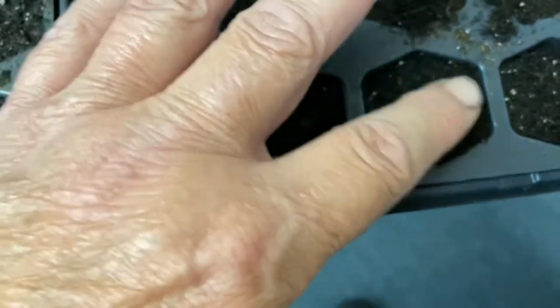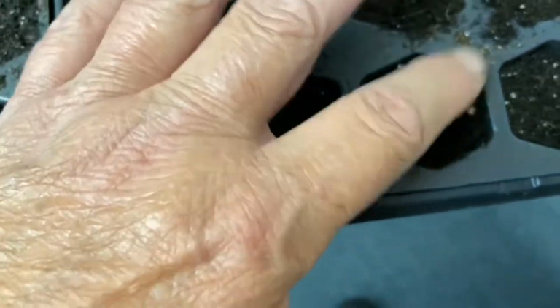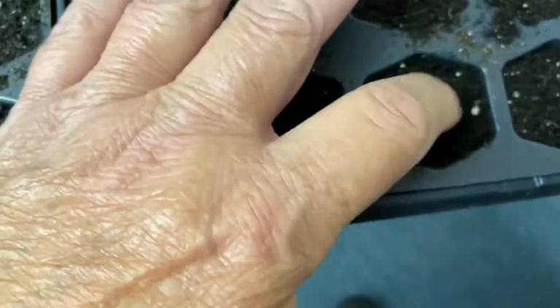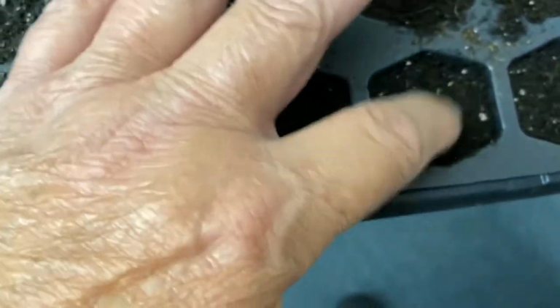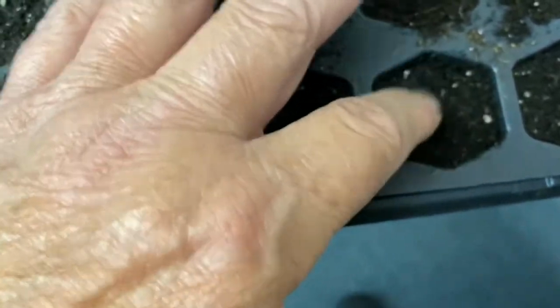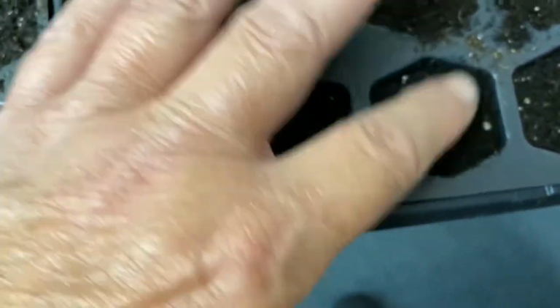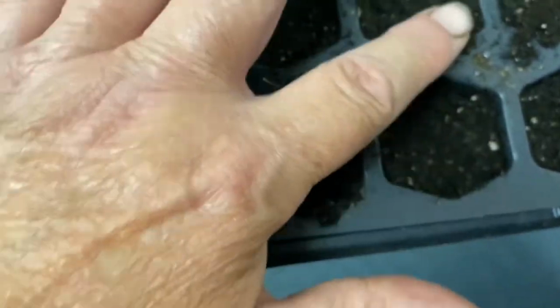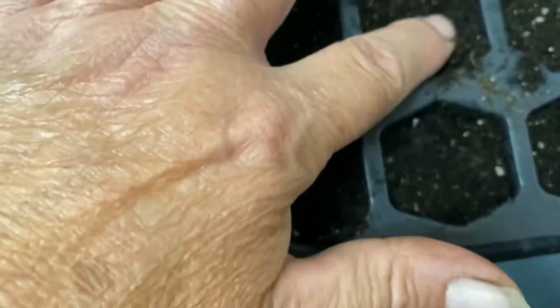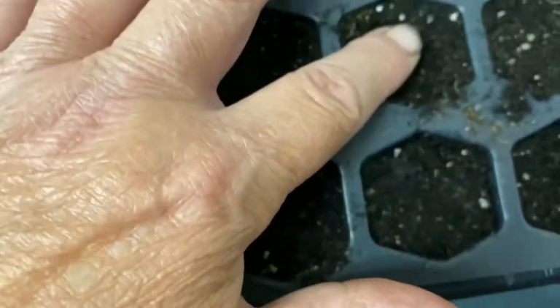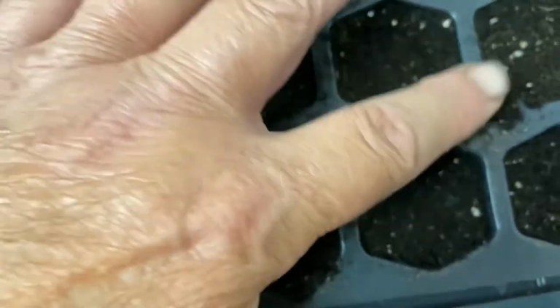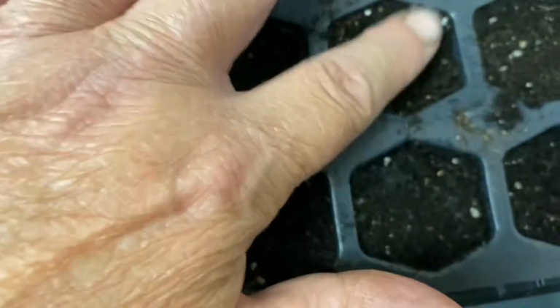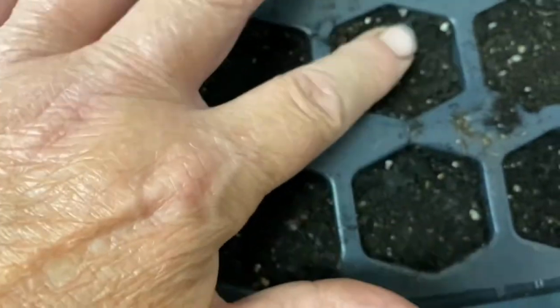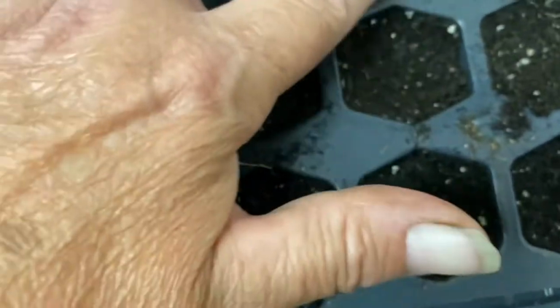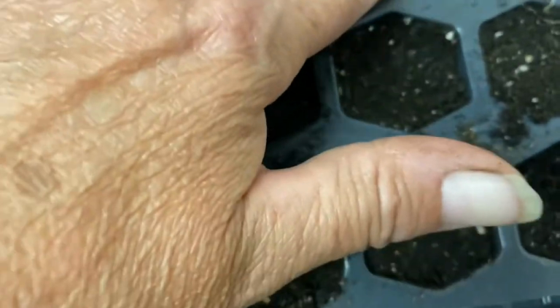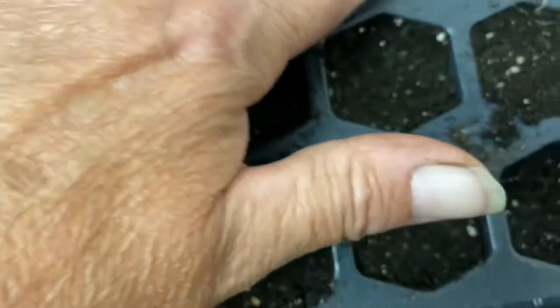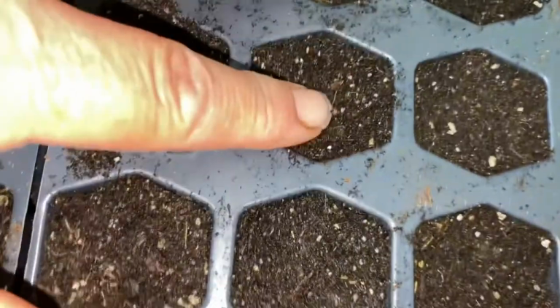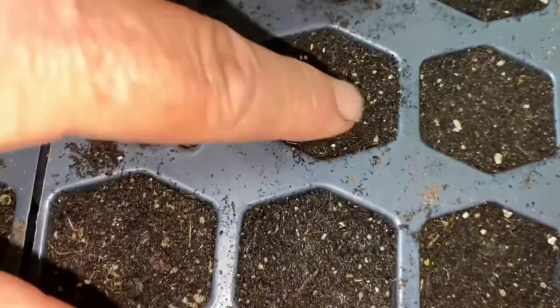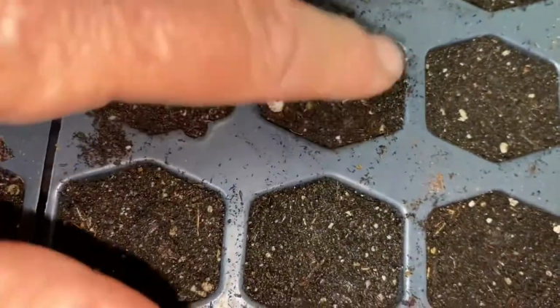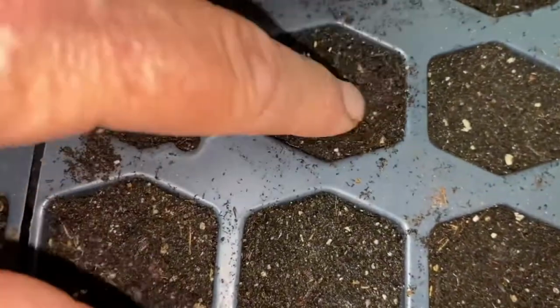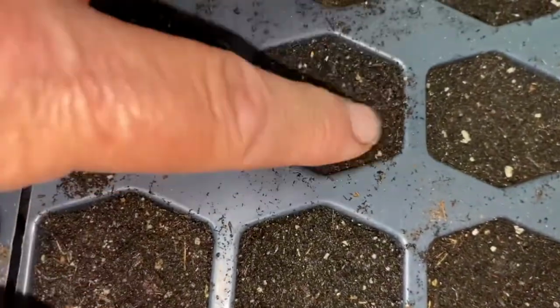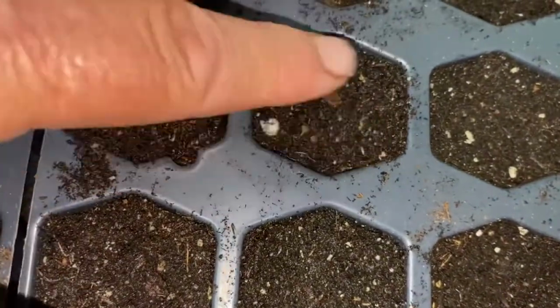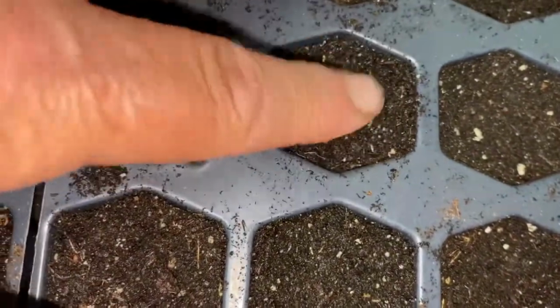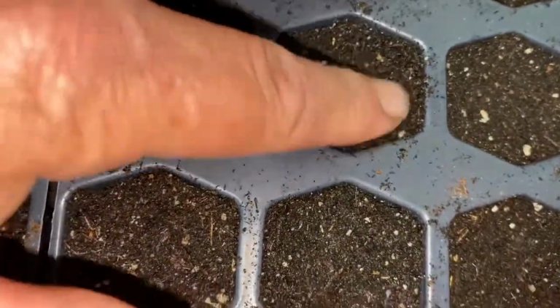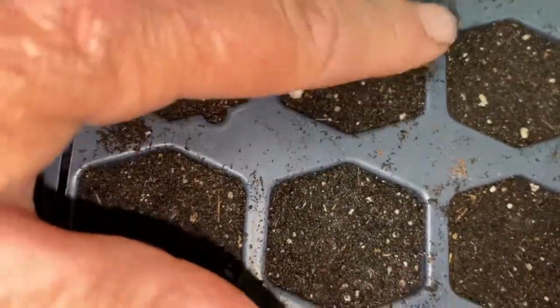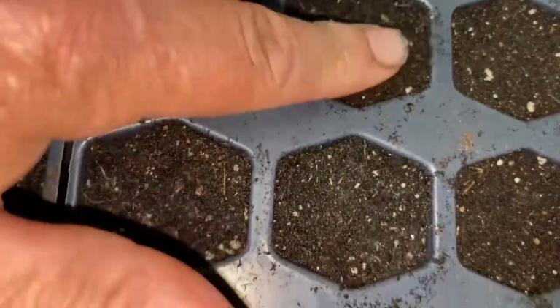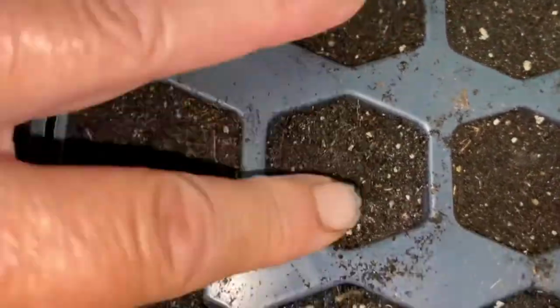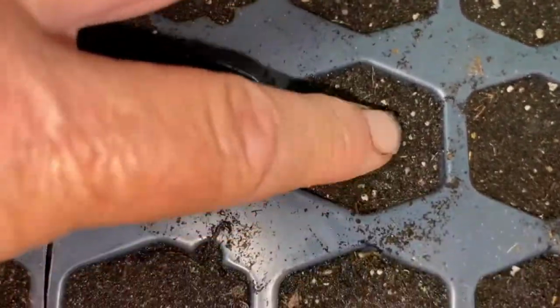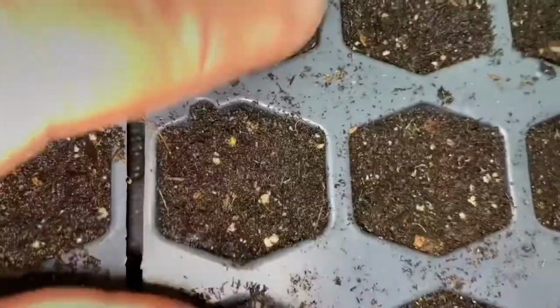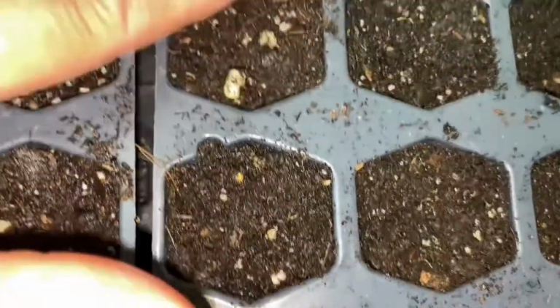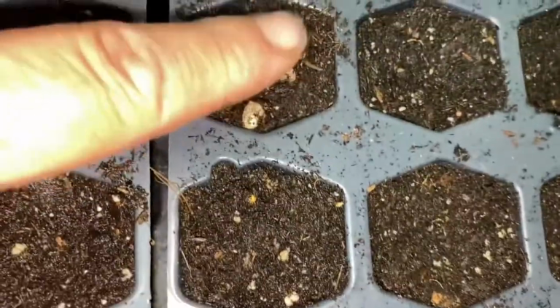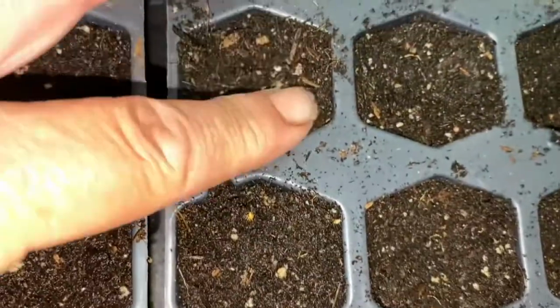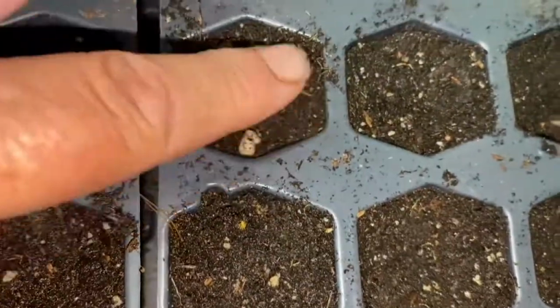Press them down, squish some soil — repeat for each cell. Could you imagine if I ever went to get a manicure? They would die. They'd probably charge me extra.